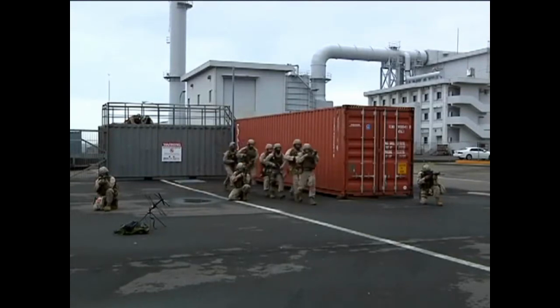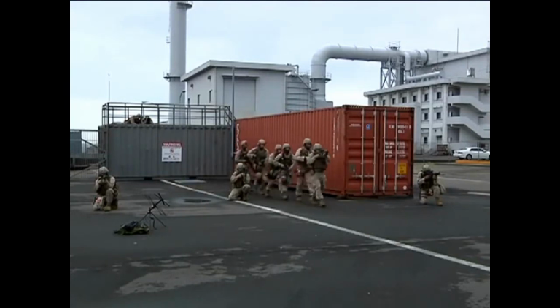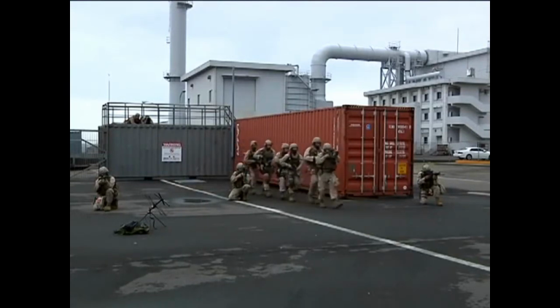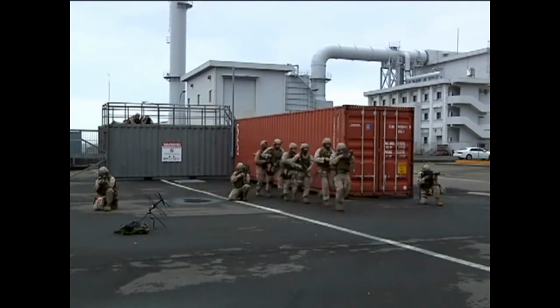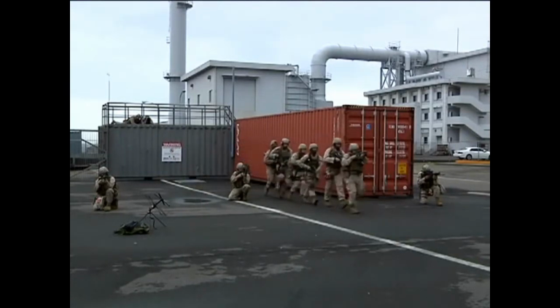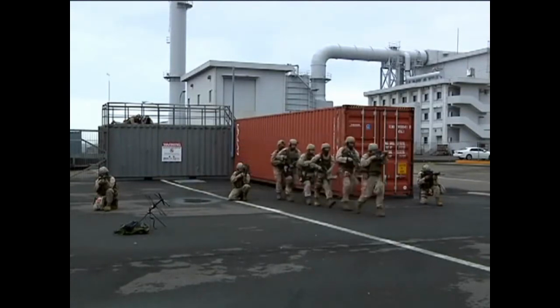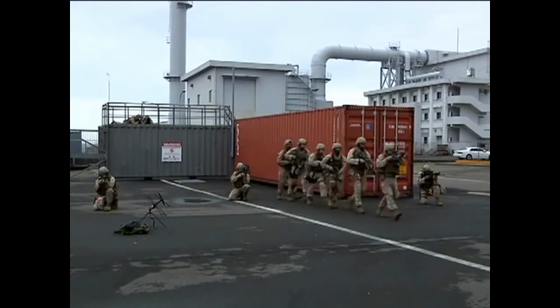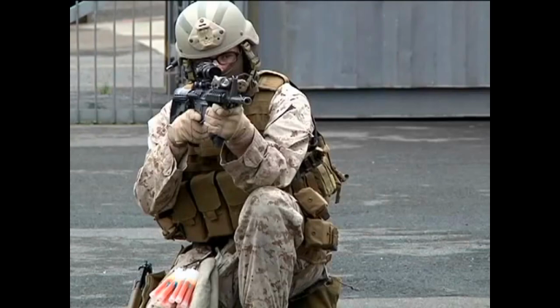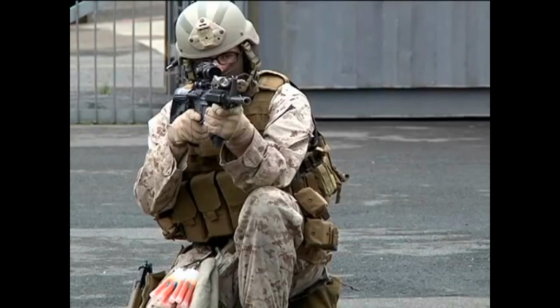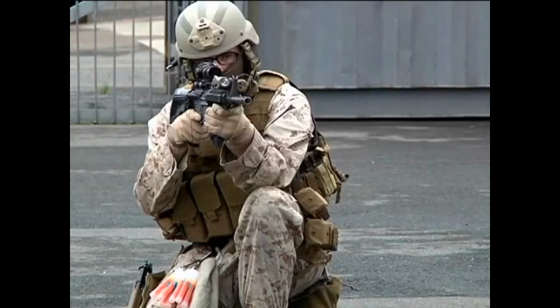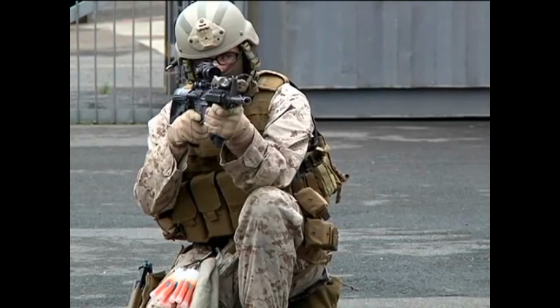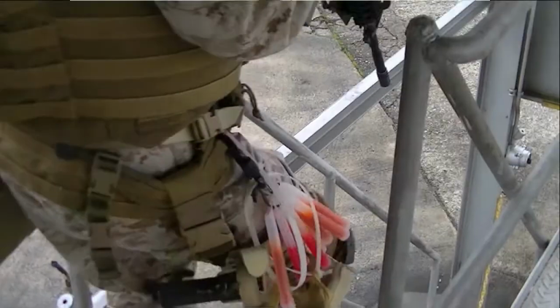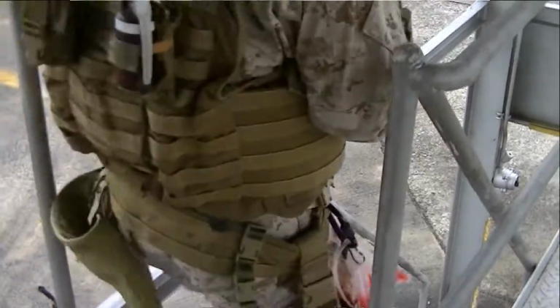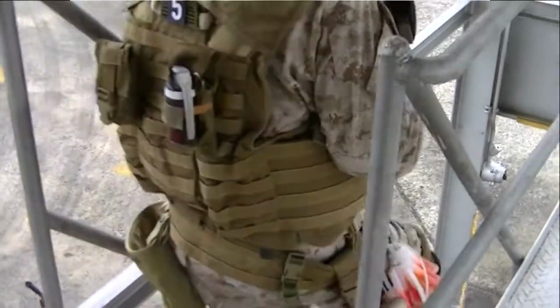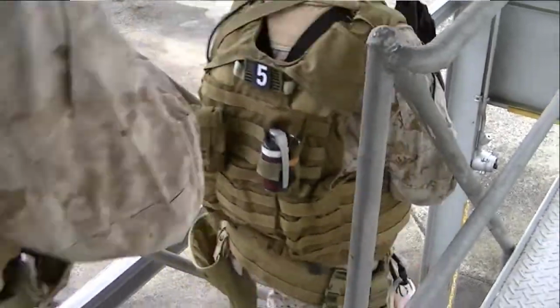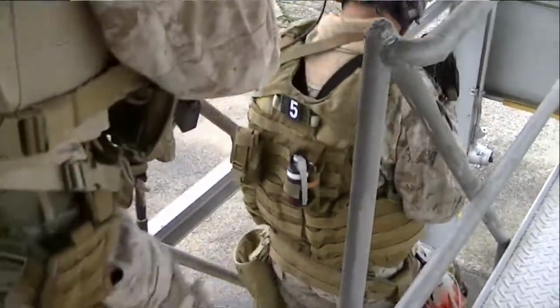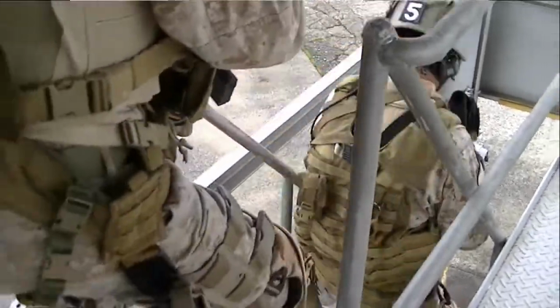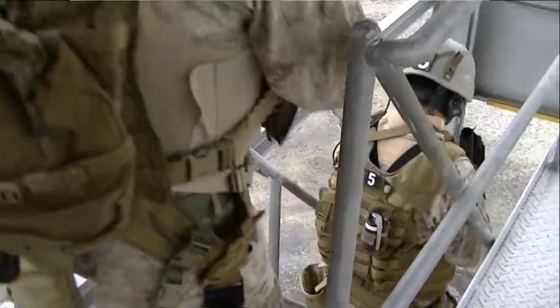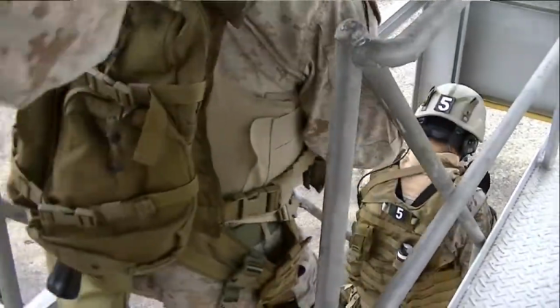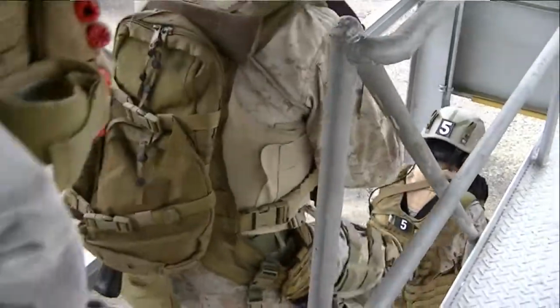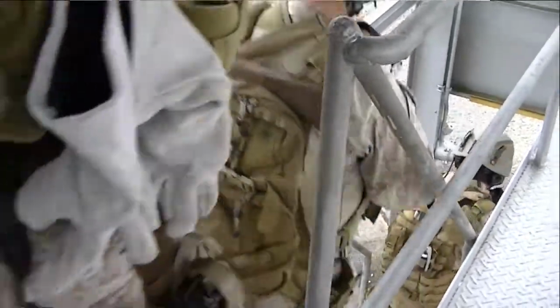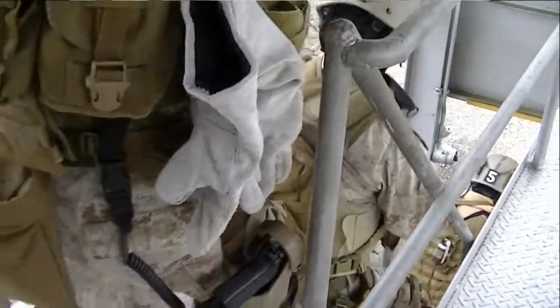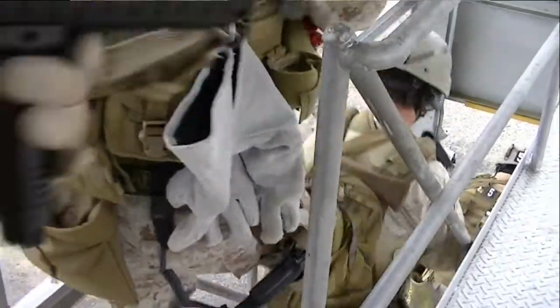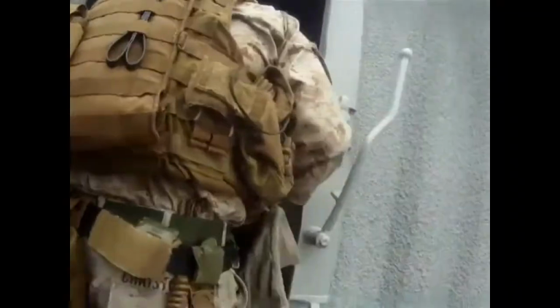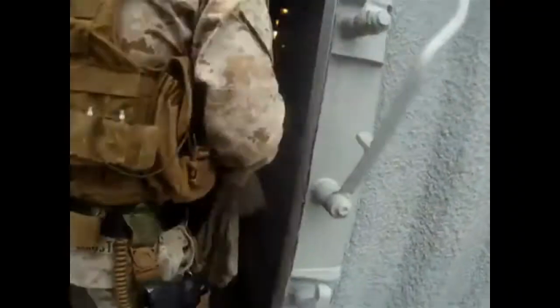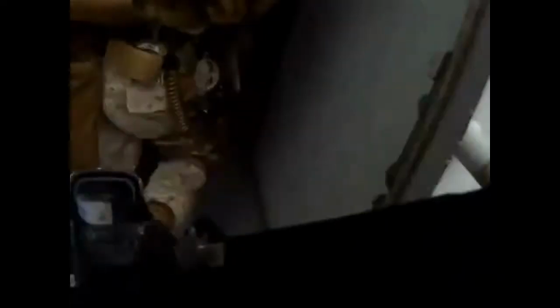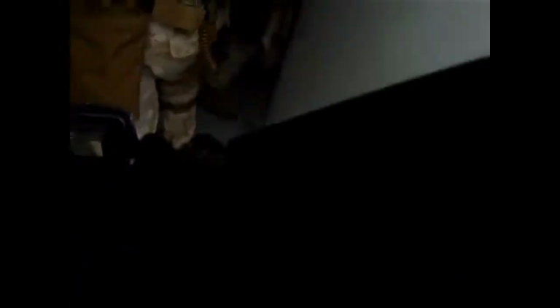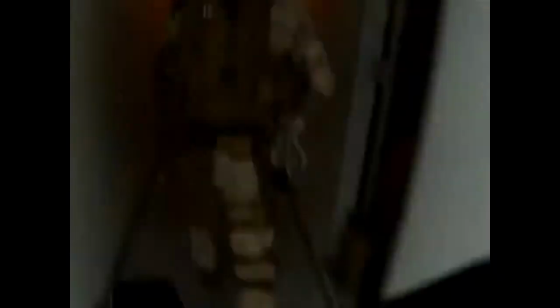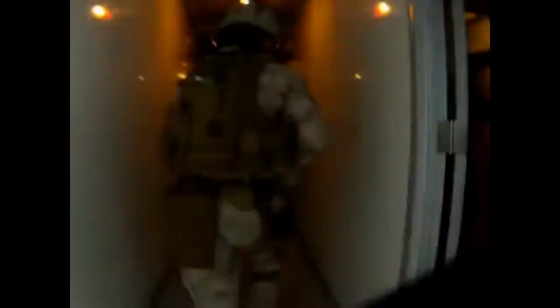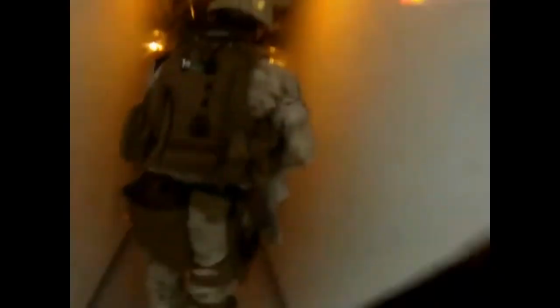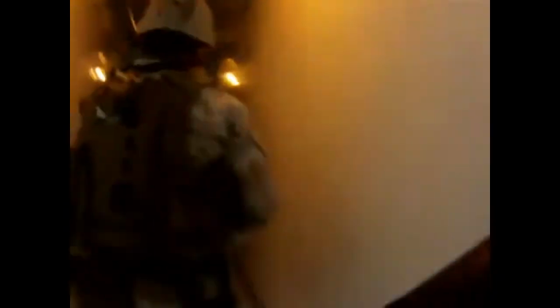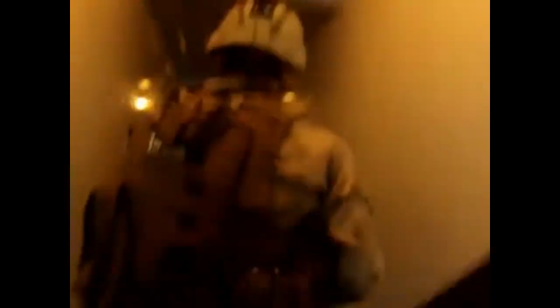Training is essential to mission readiness, and Marines with Fast Pack Bravo 3 Platoon use realistic settings to hone their skills at visit, board, search, and seizure techniques.